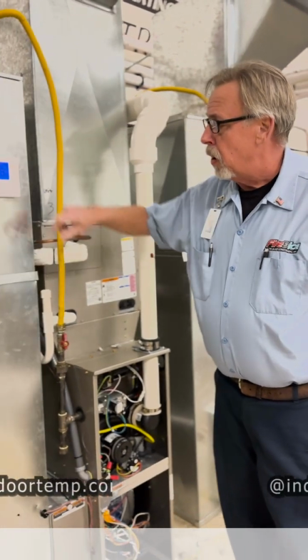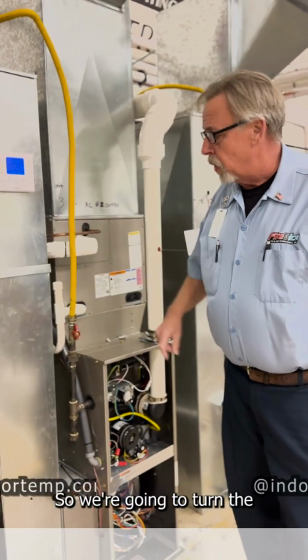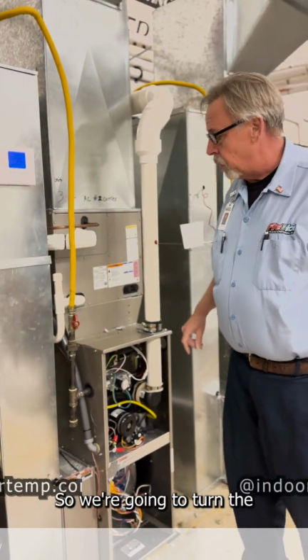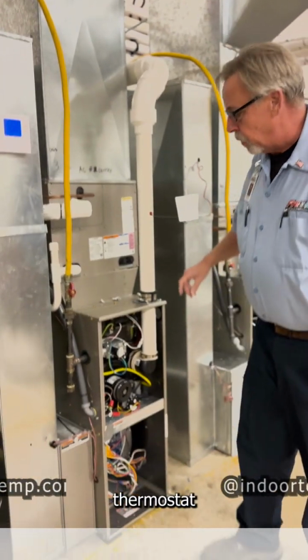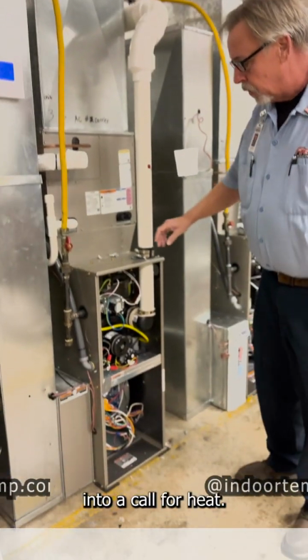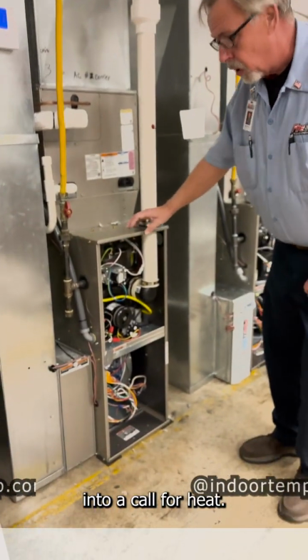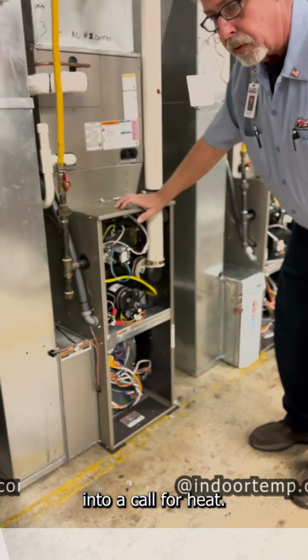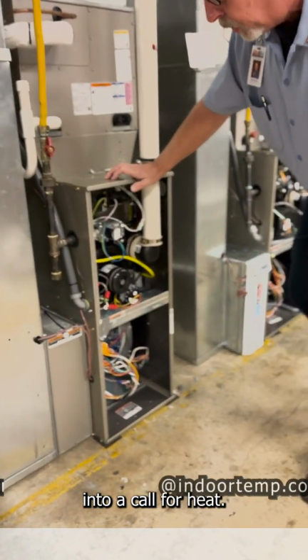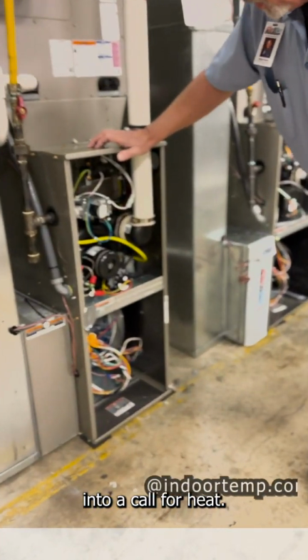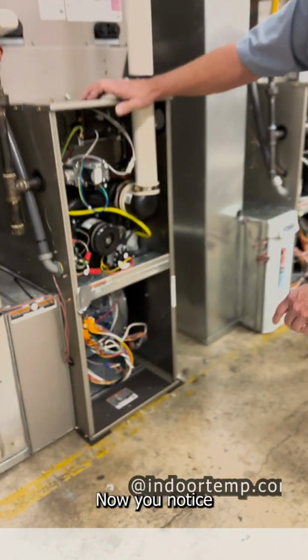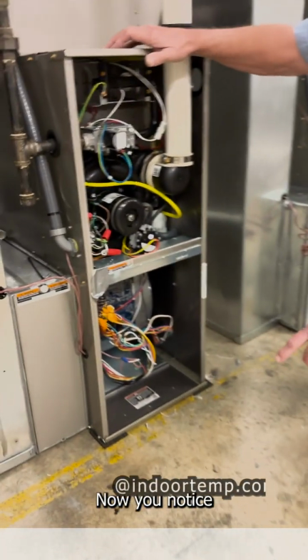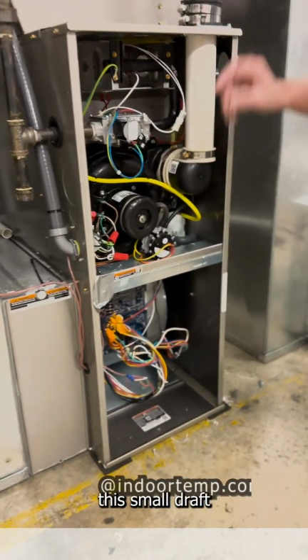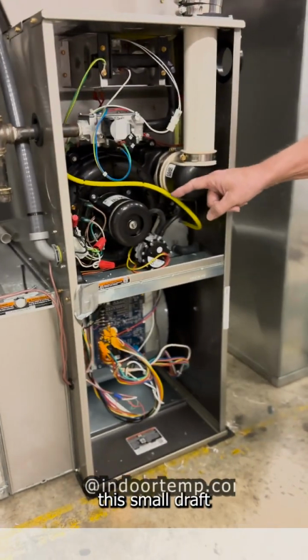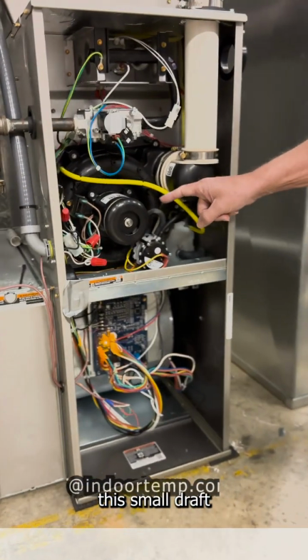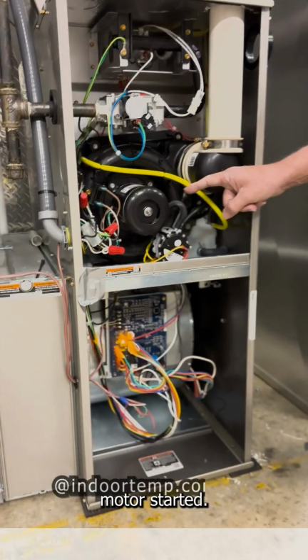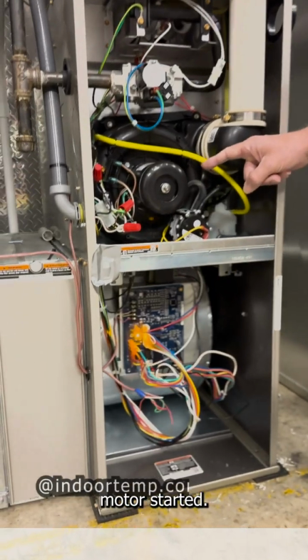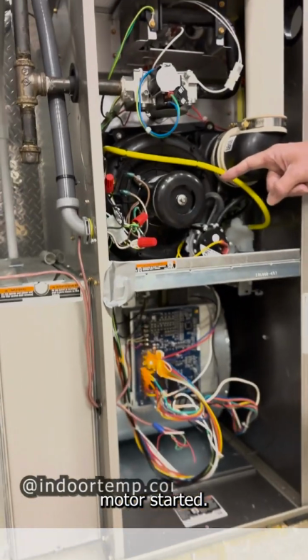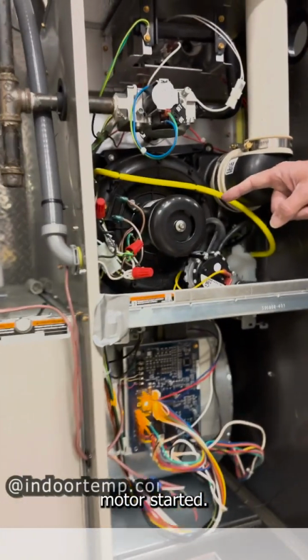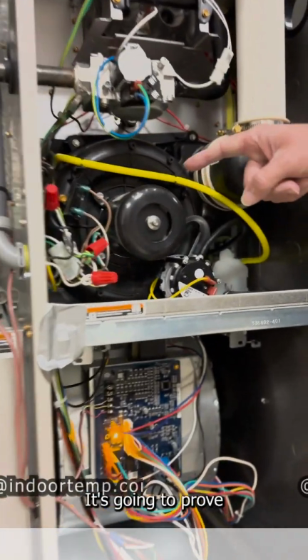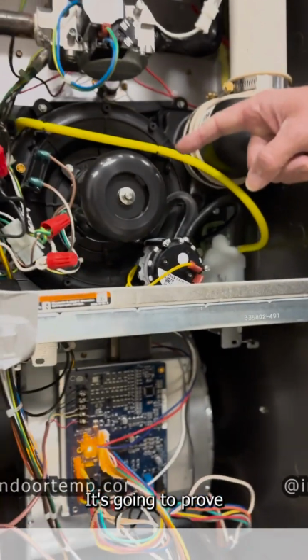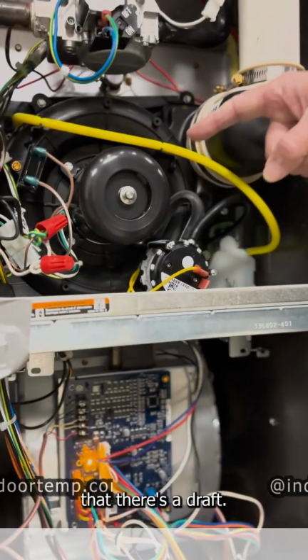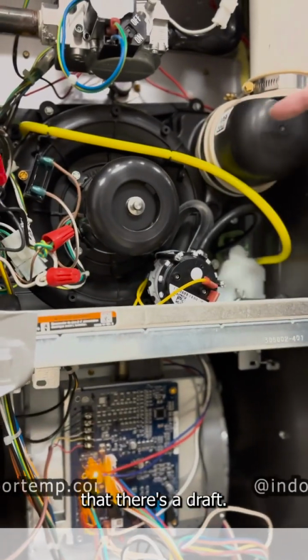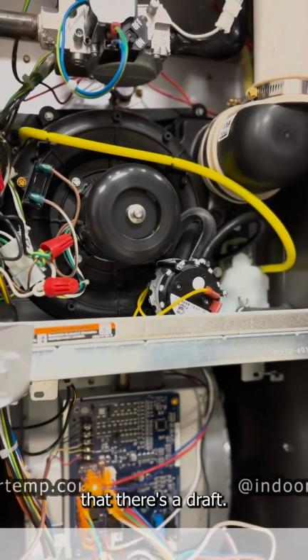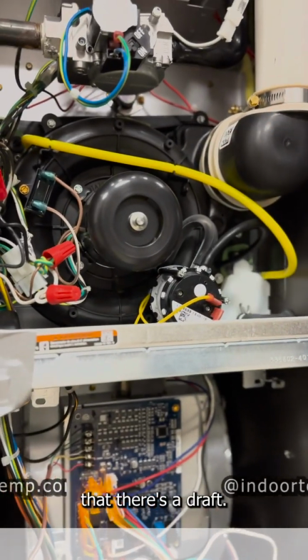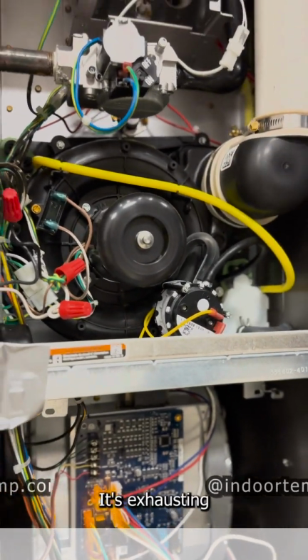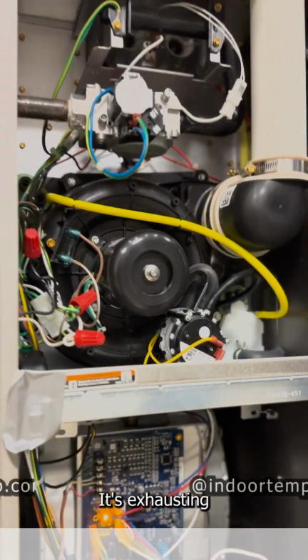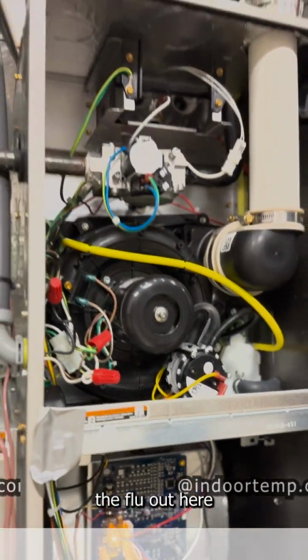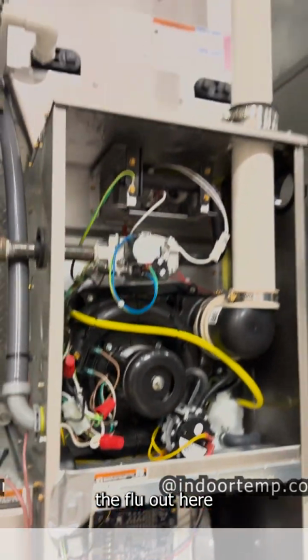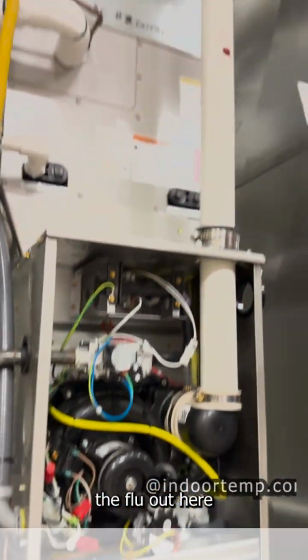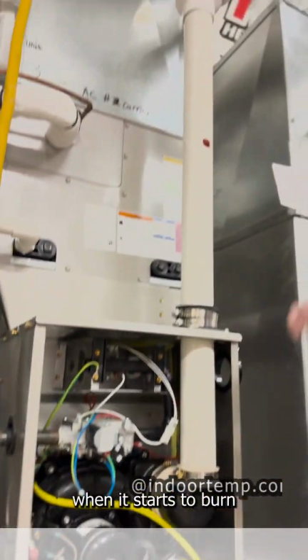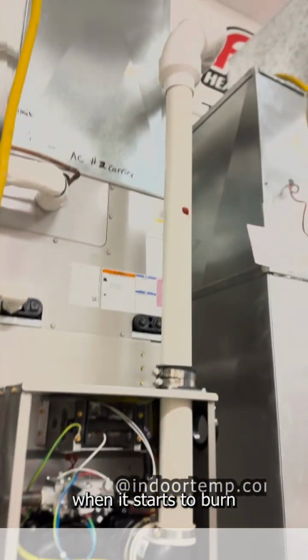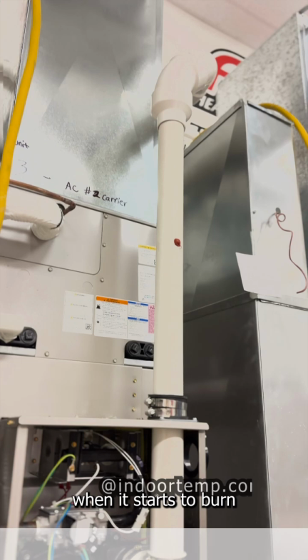So we're going to turn the thermostat into a call for heat. Now you notice this small draft motor started. It's going to prove that there's a draft and it's exhausting the flue out here when it starts to burn.